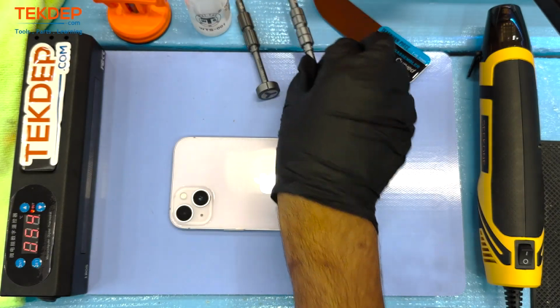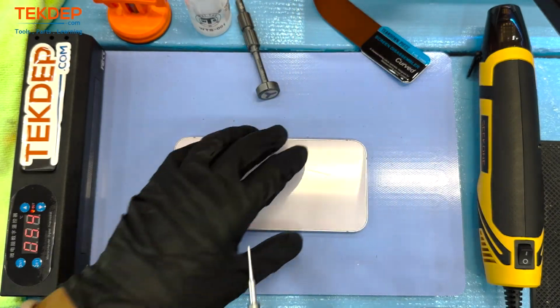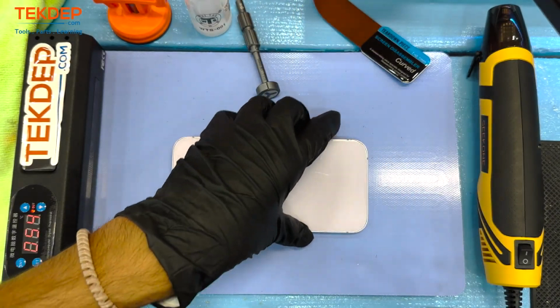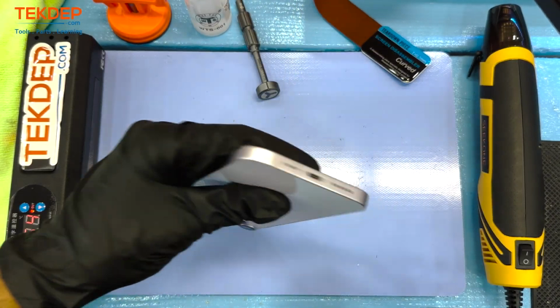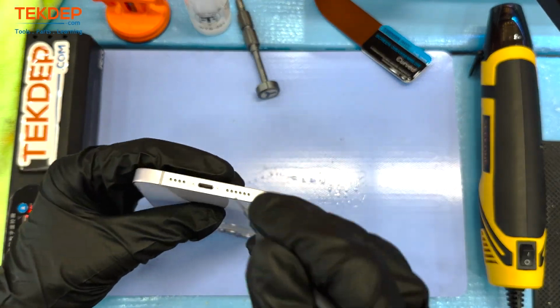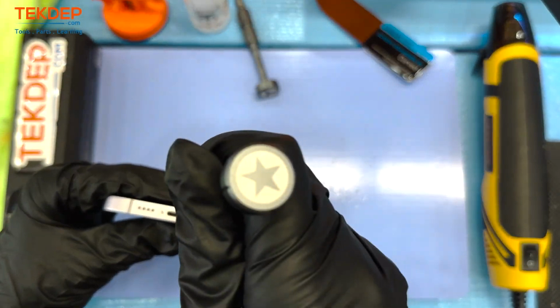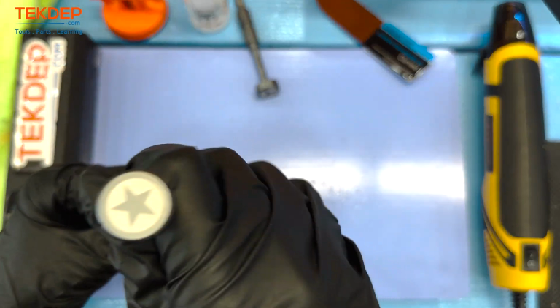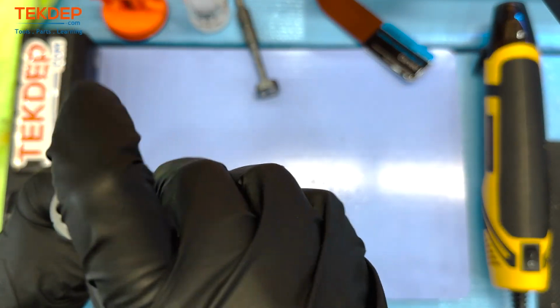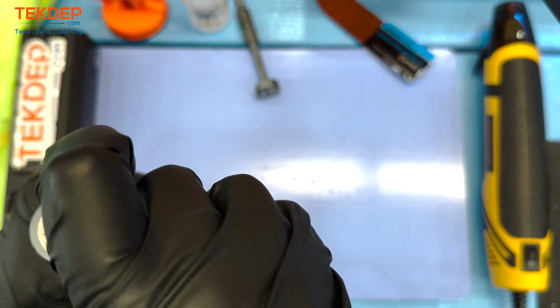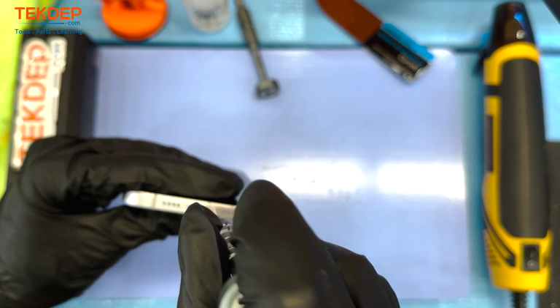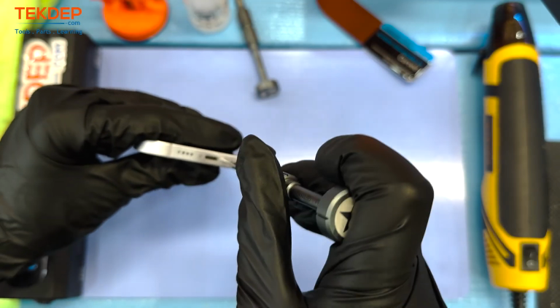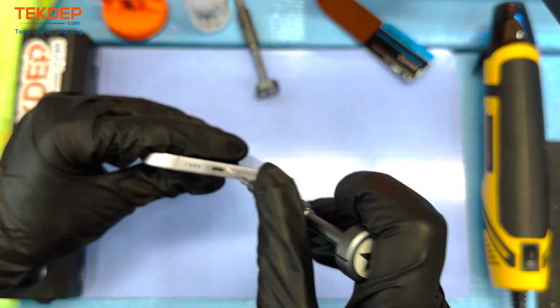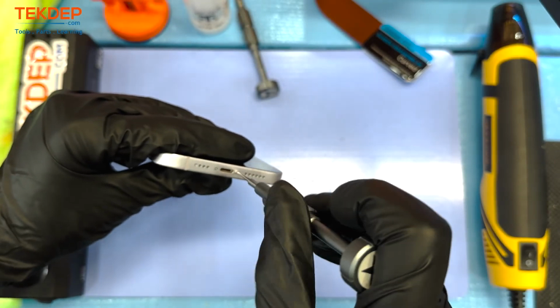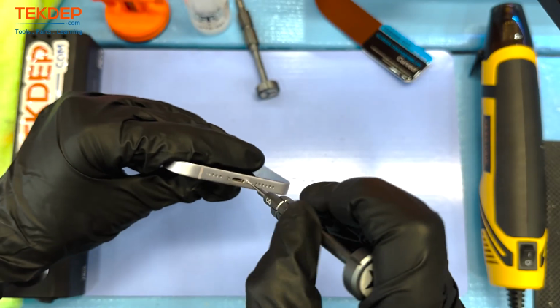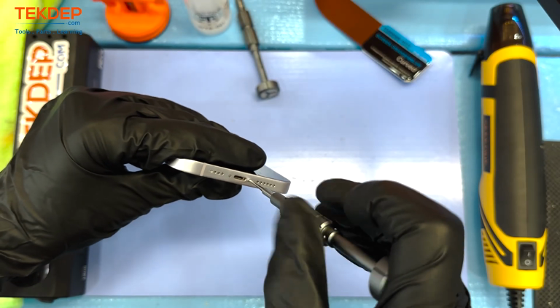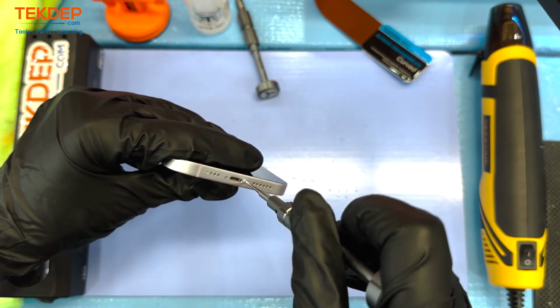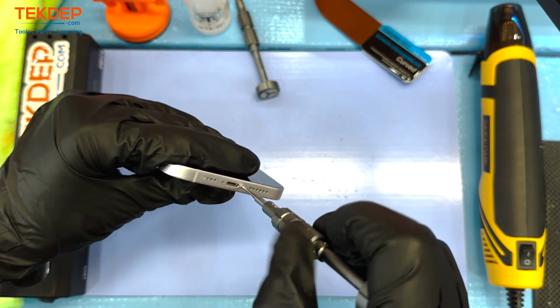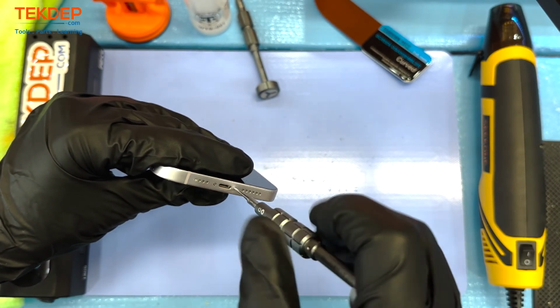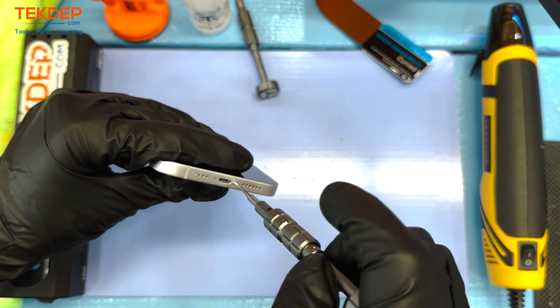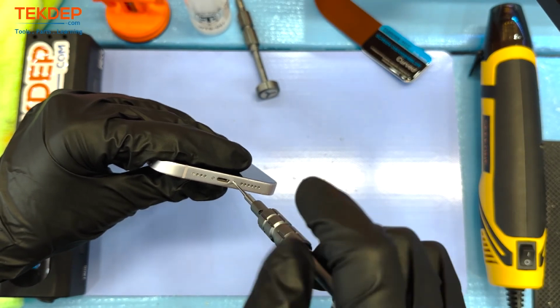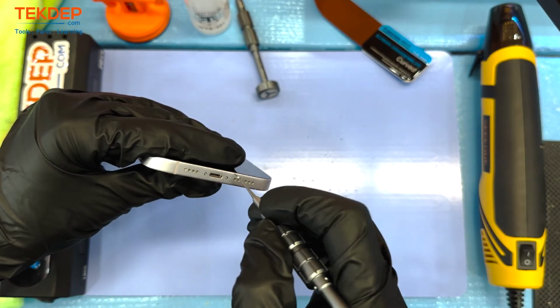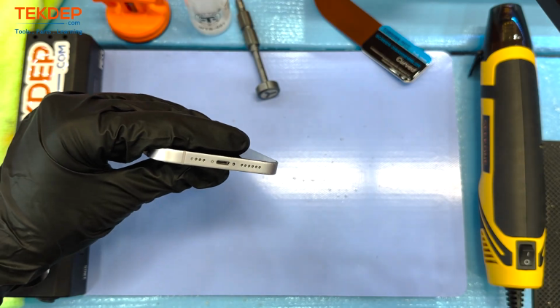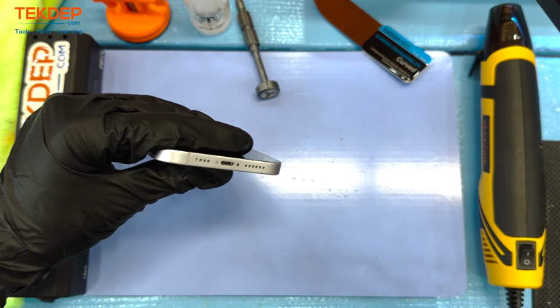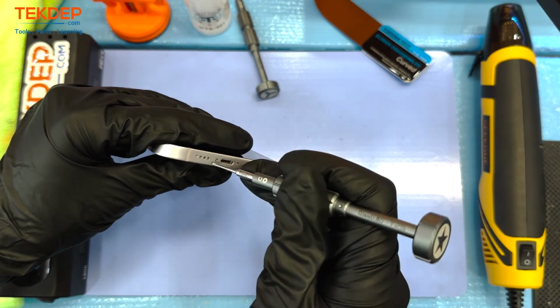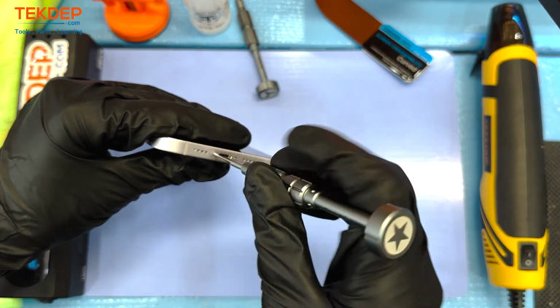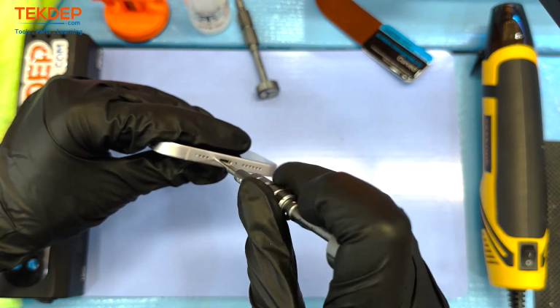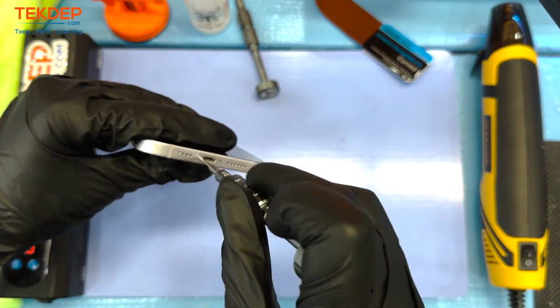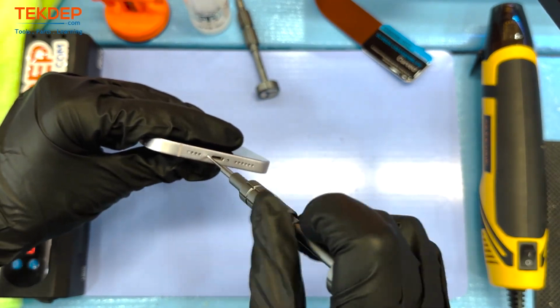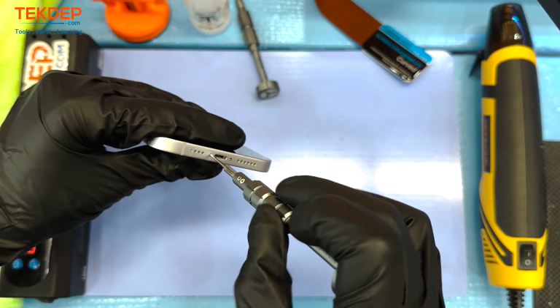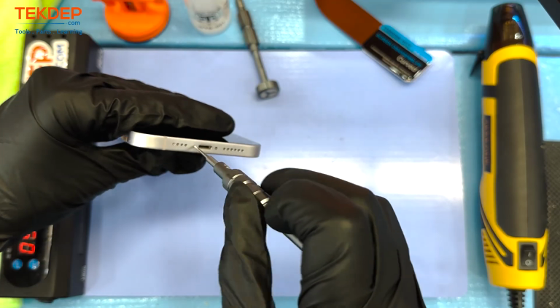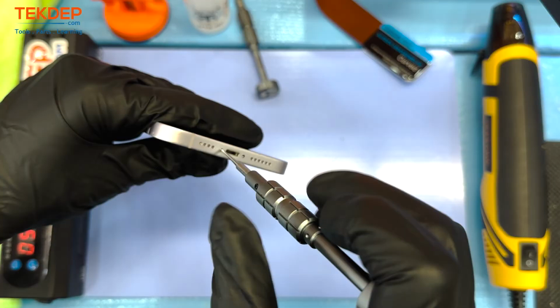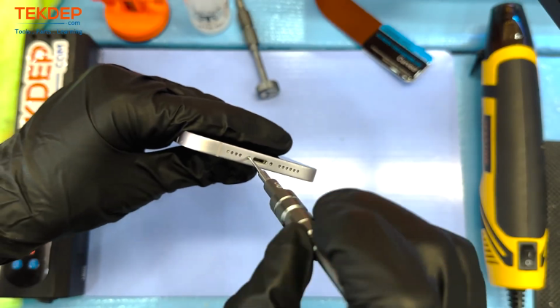Right off the bat we're using our 1.5 millimeter star screwdriver to remove the two dockside pentalobe screws. We've got our heating mat set between 70 and 80 degrees Celsius, which is about where you want to be. Anything past that and you risk damaging the phone.